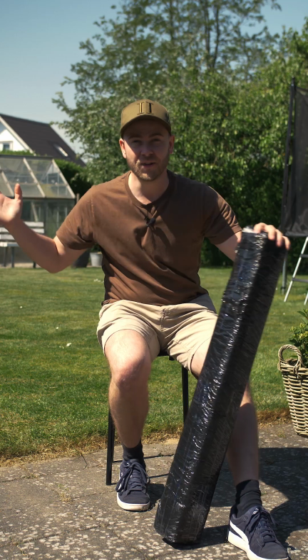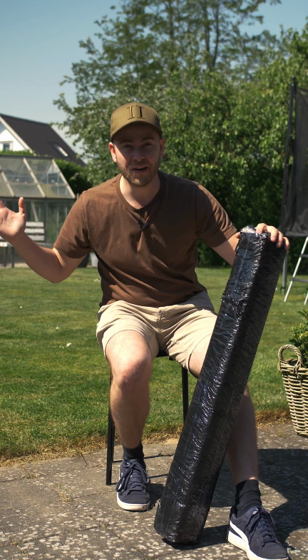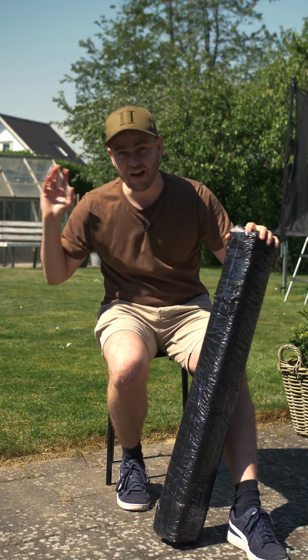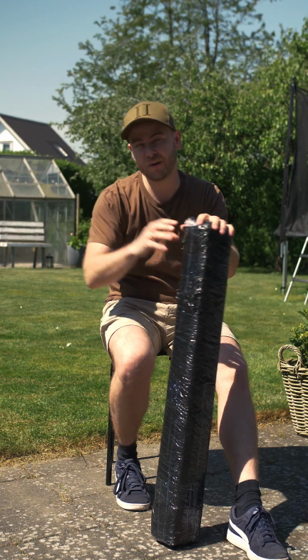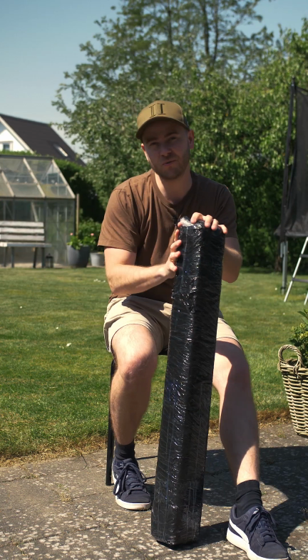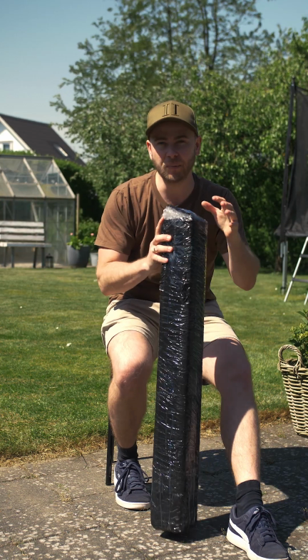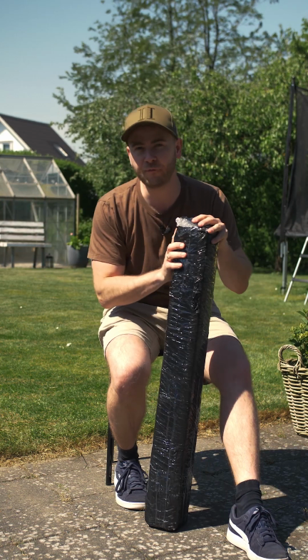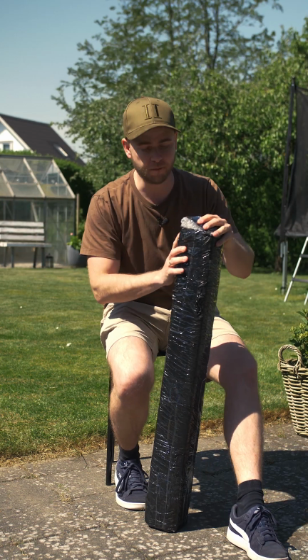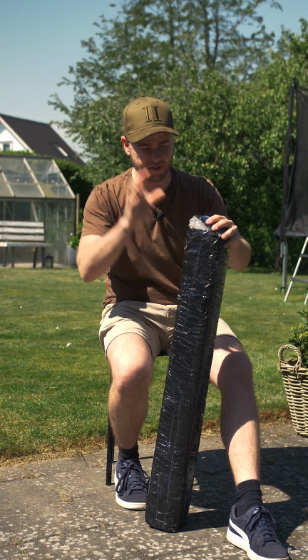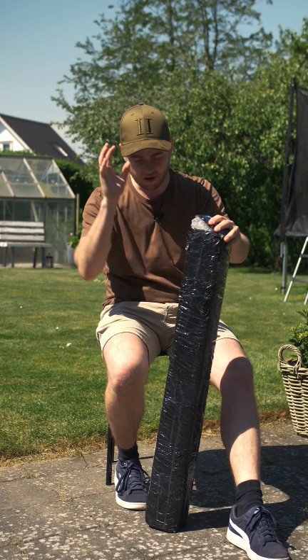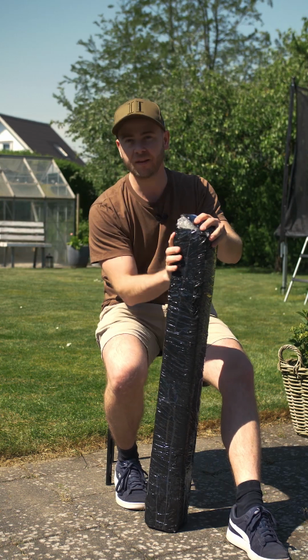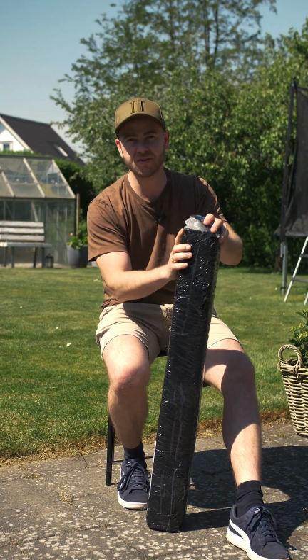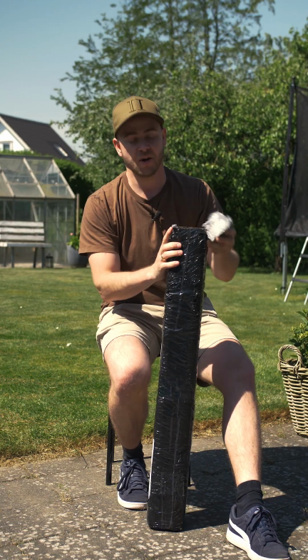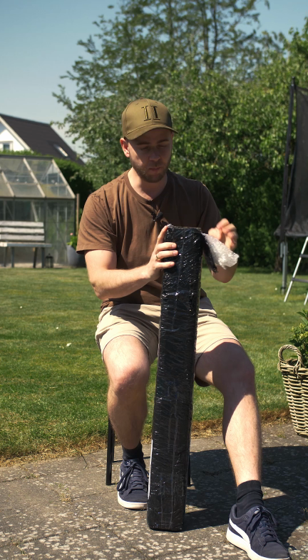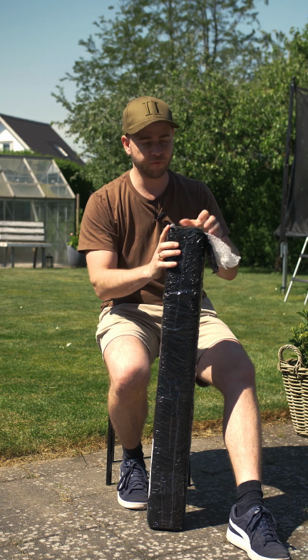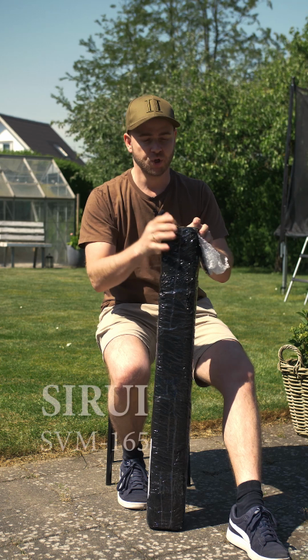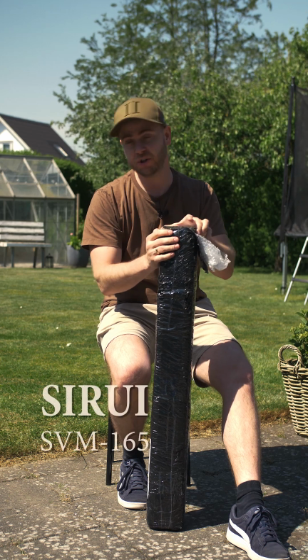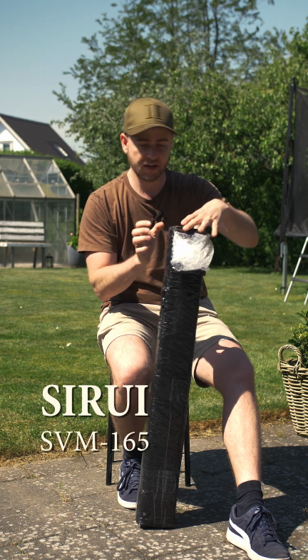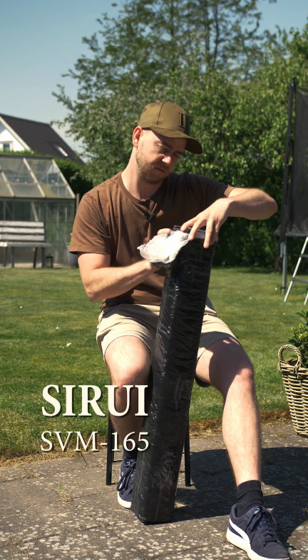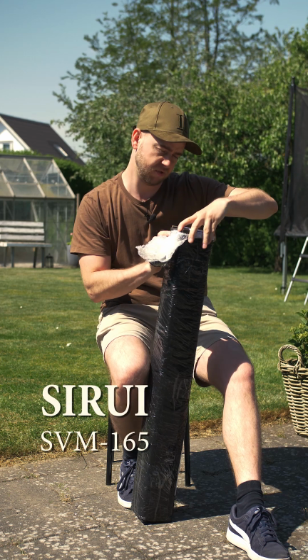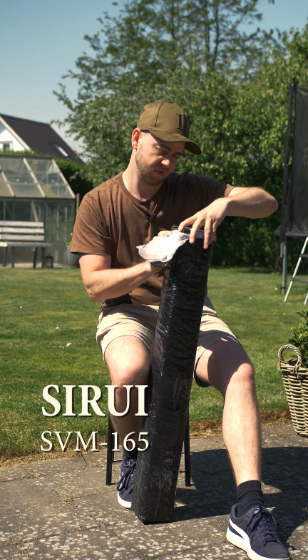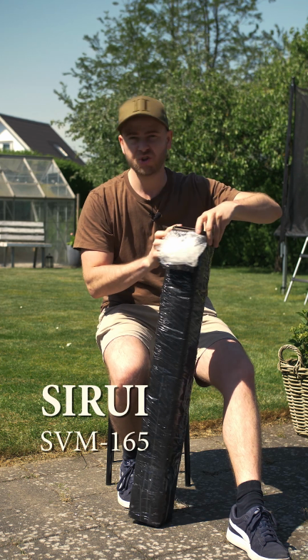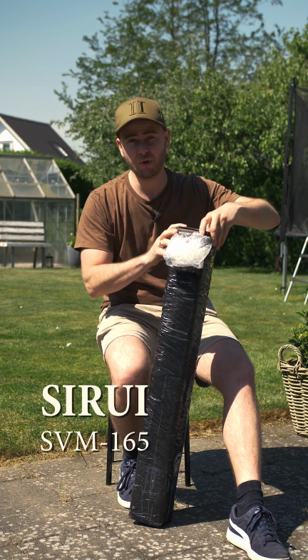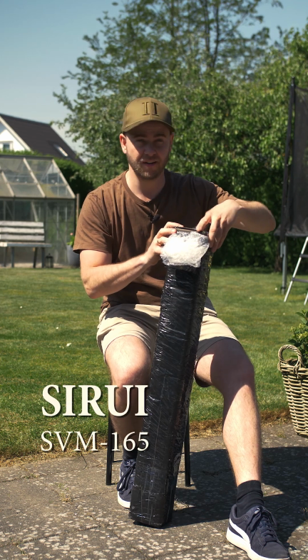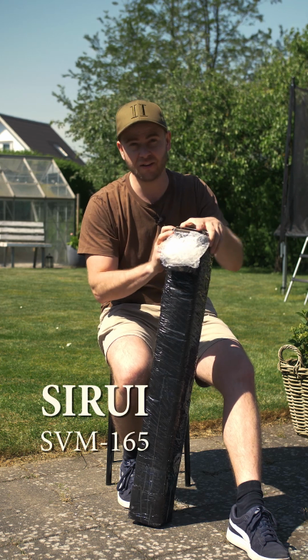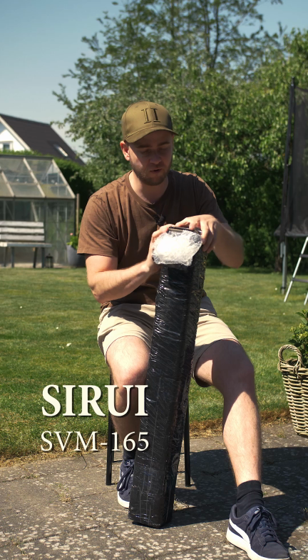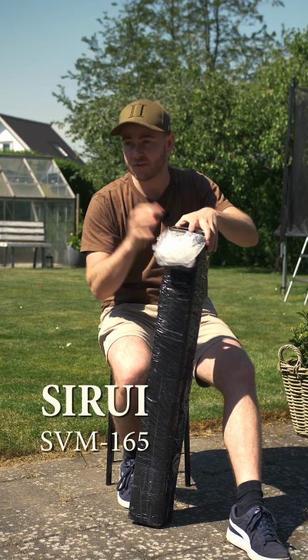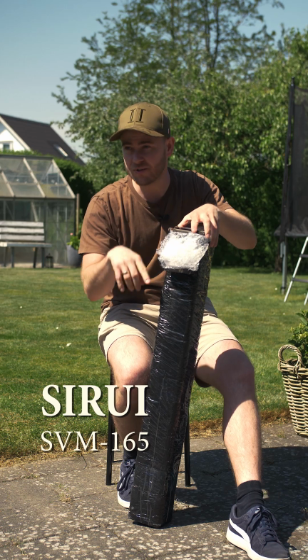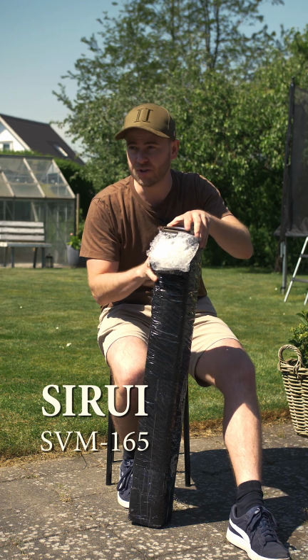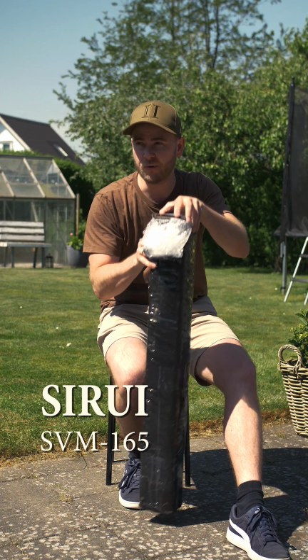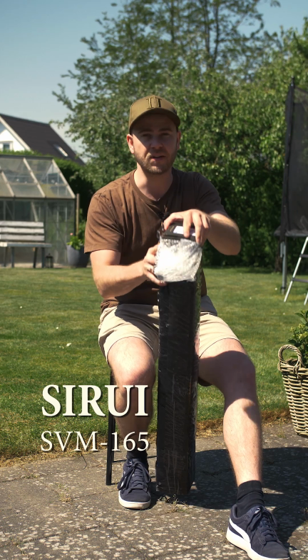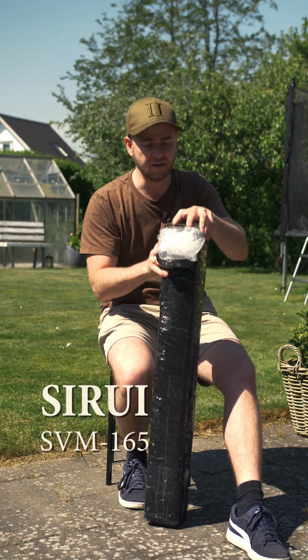Today the weather is nice so let's do a little bit different unboxing. I won this monopod from Shiri — I think it's called Shiri. So let's do a short unboxing right here.